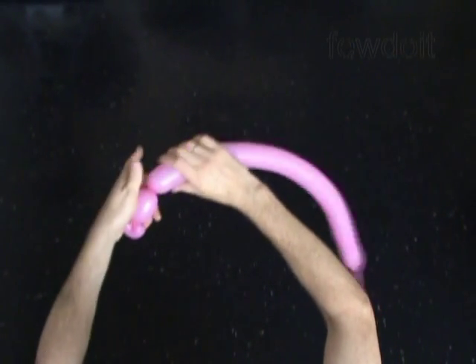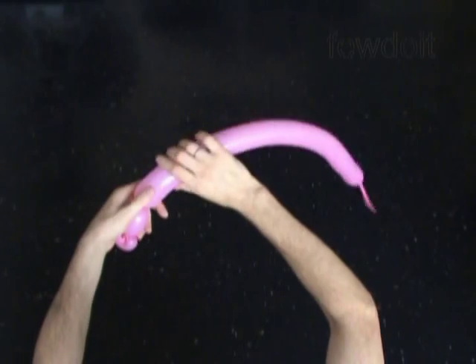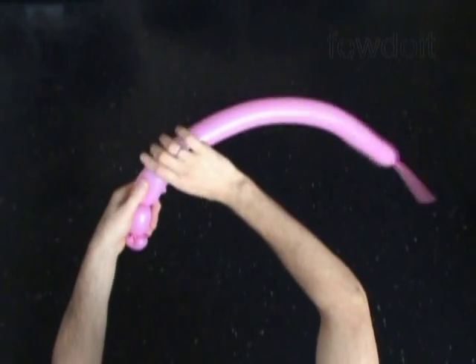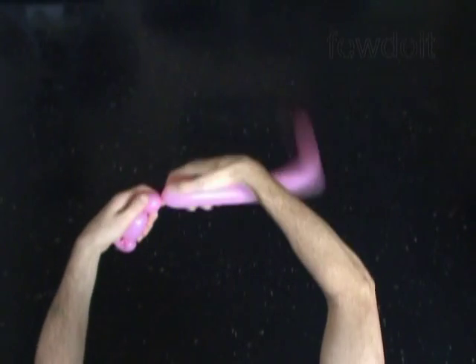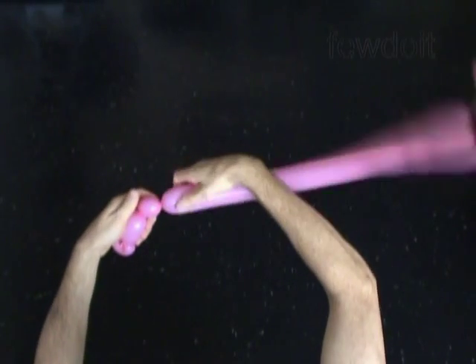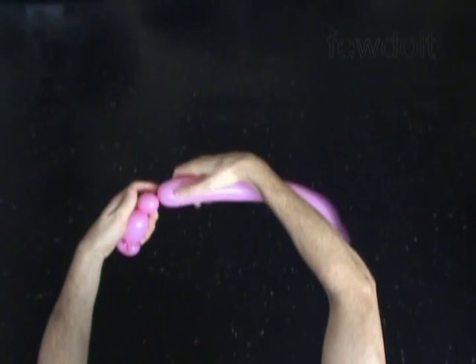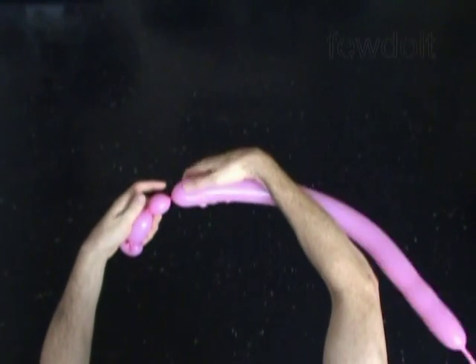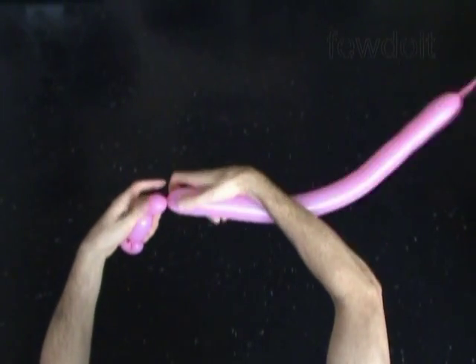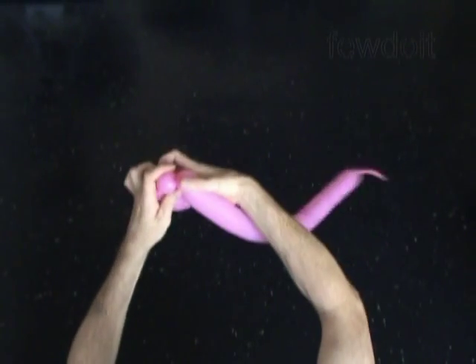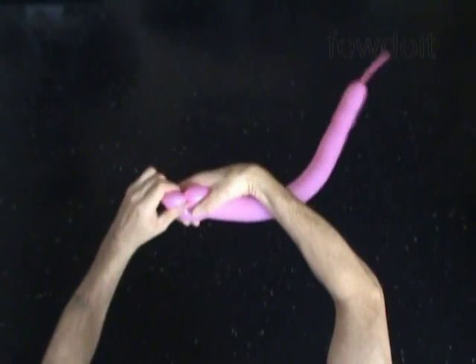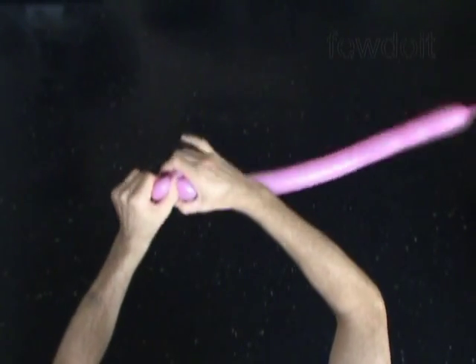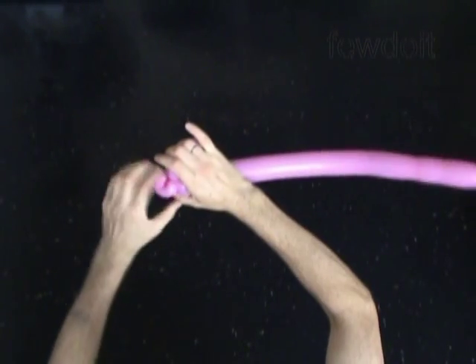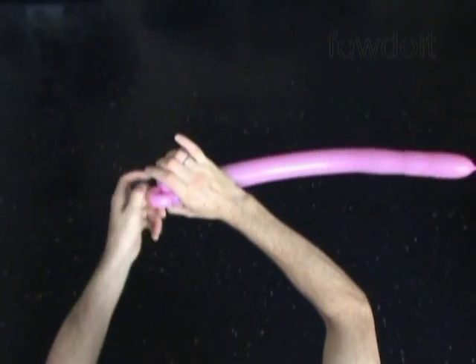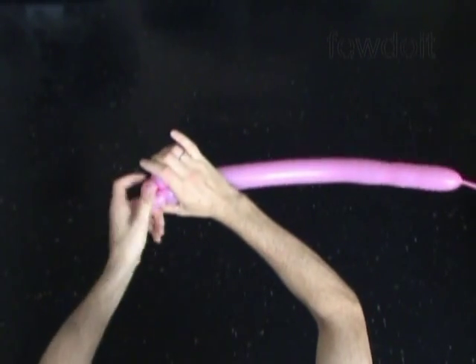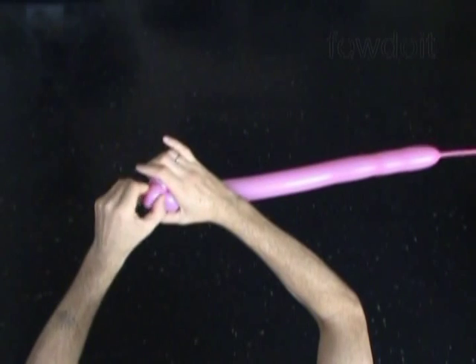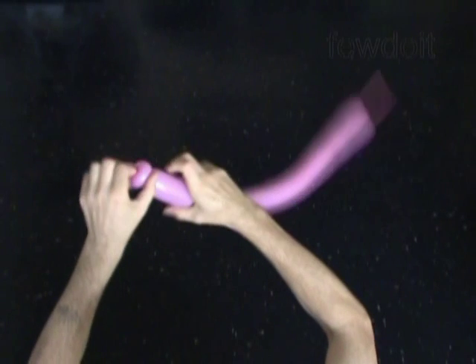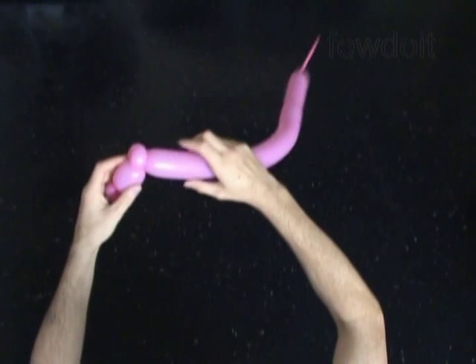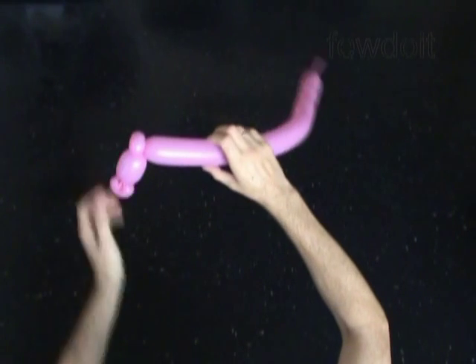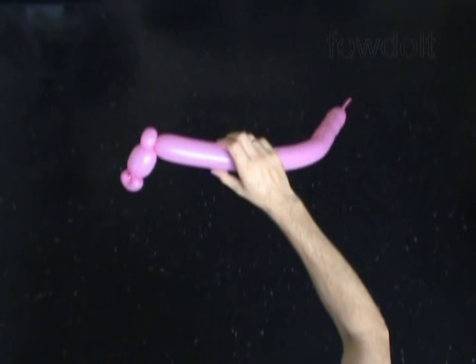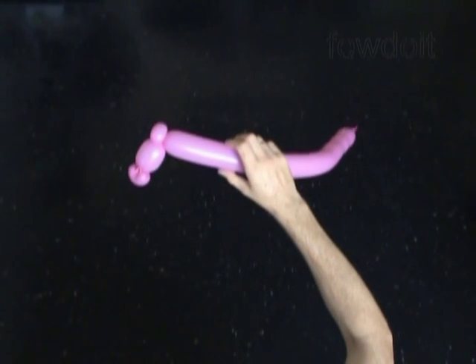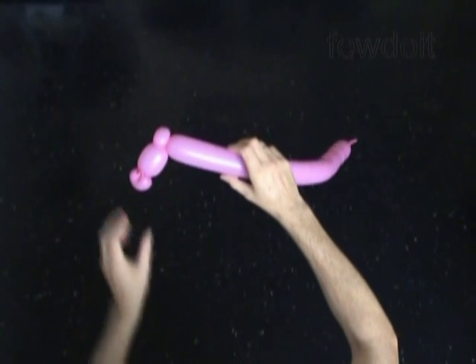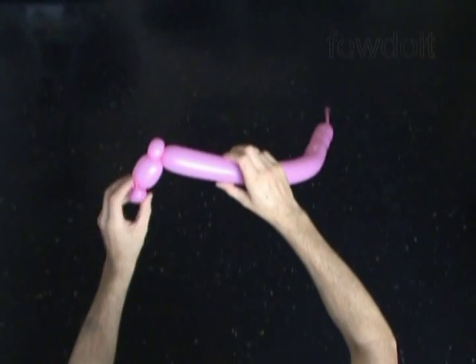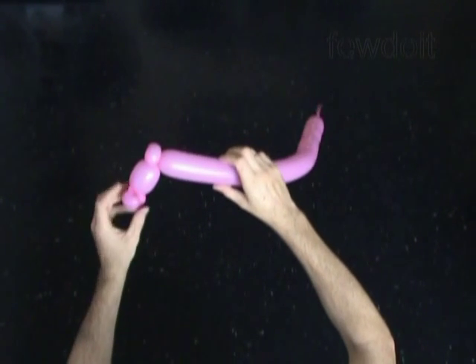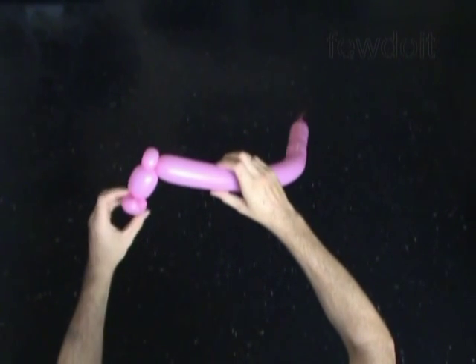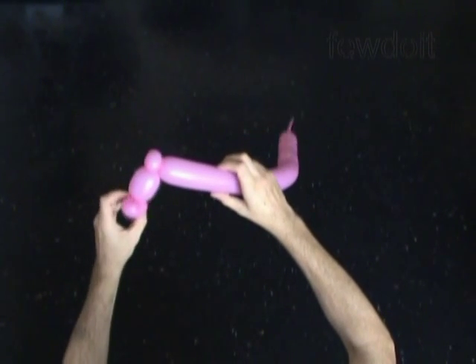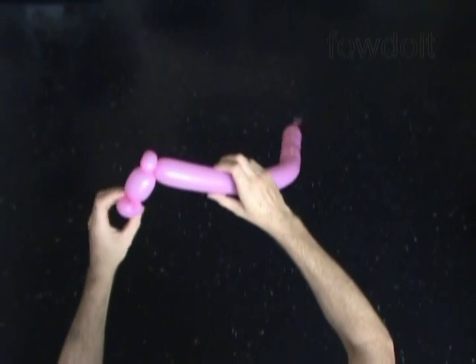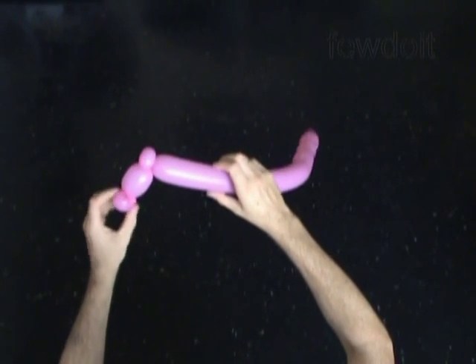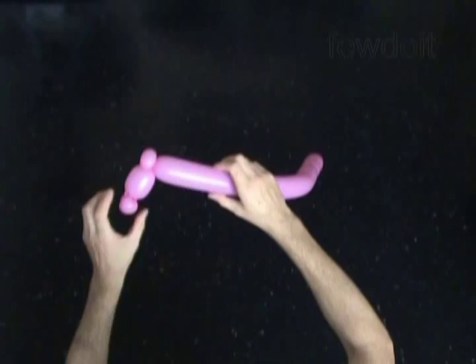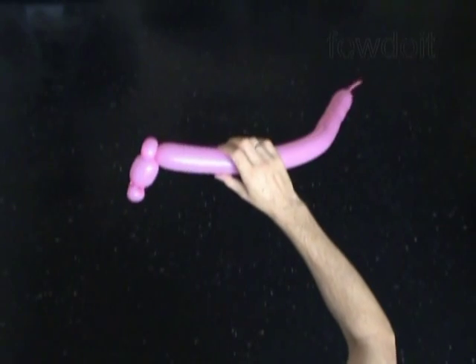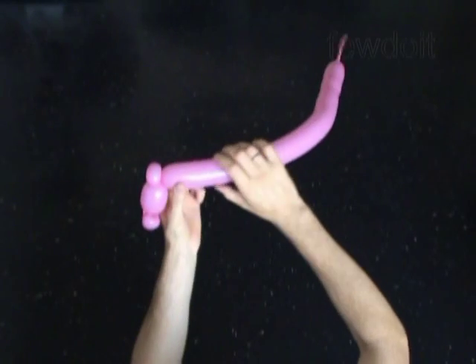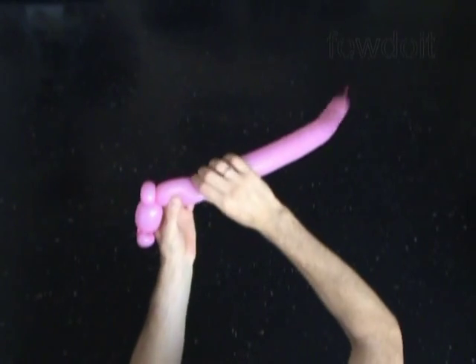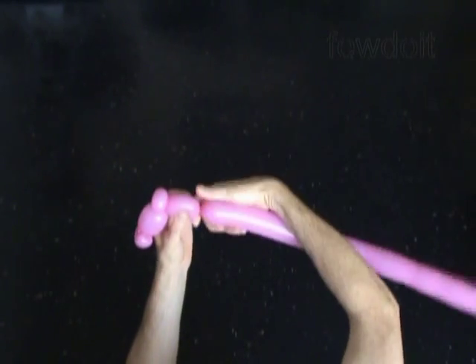Now we twist the third soft about 1 inch long bubble. Lock both ends of the third bubble in one lock twist. Twist the fourth about 2 inch long bubble.